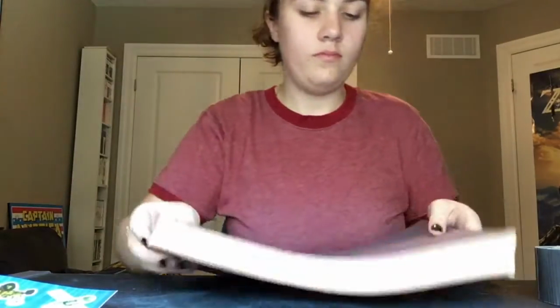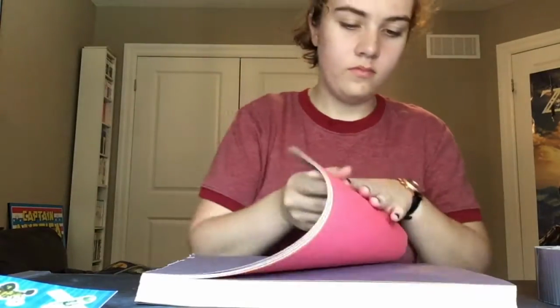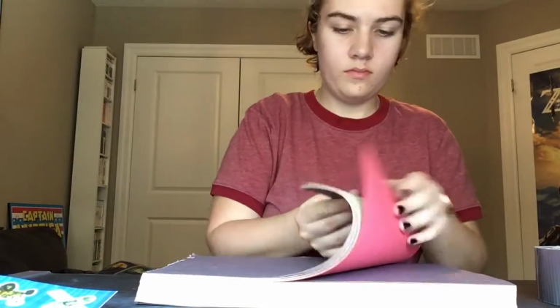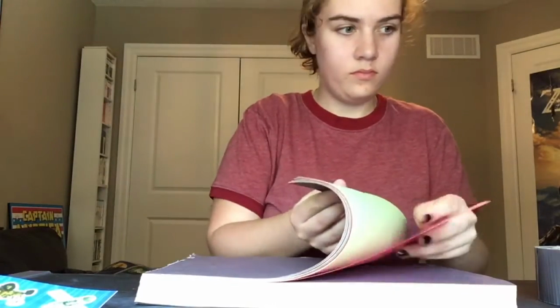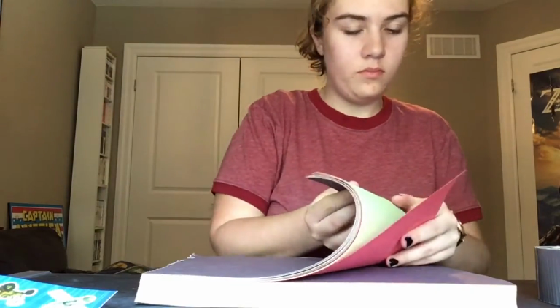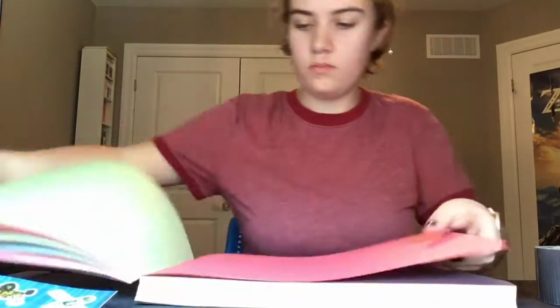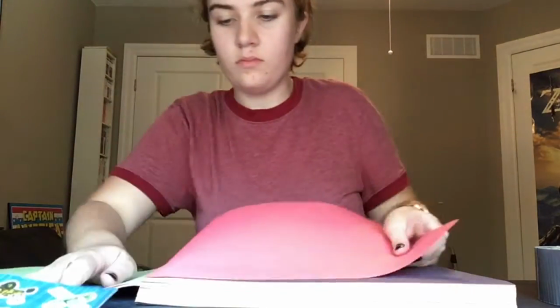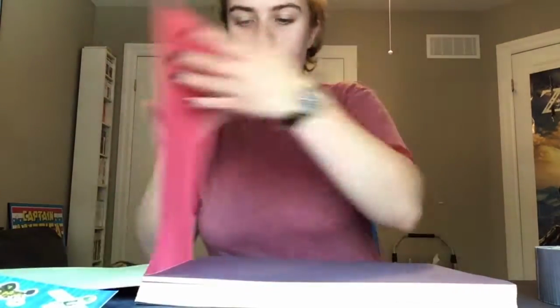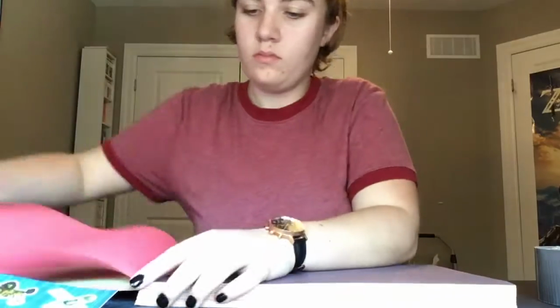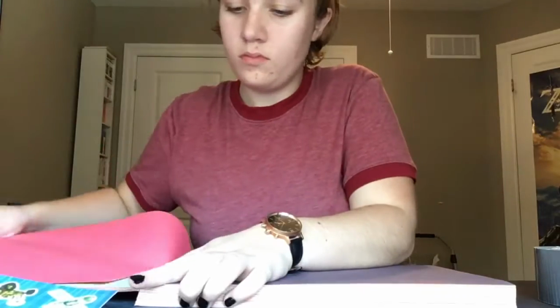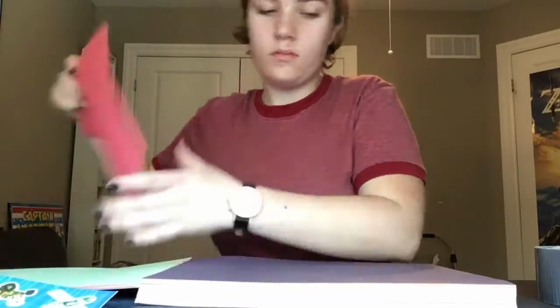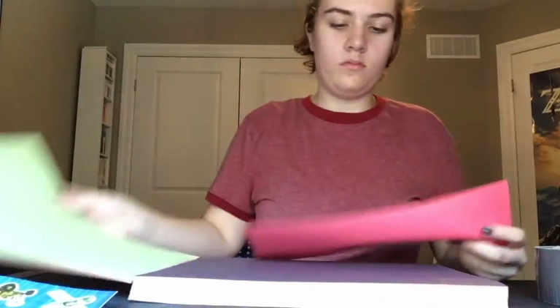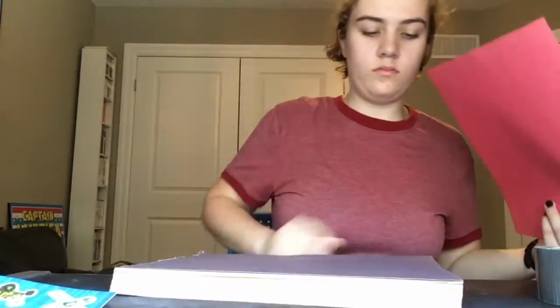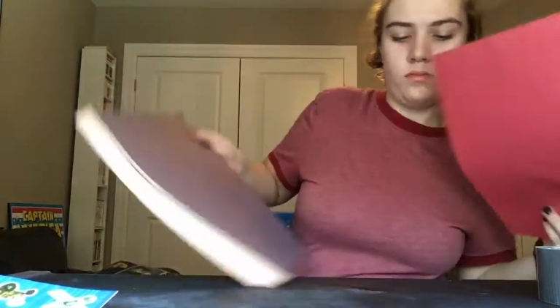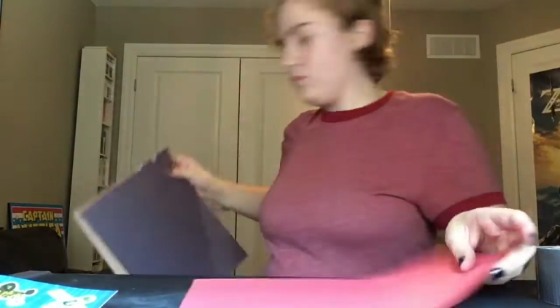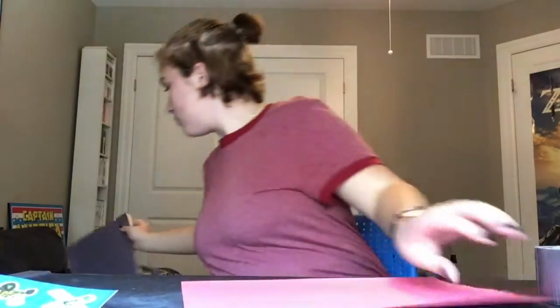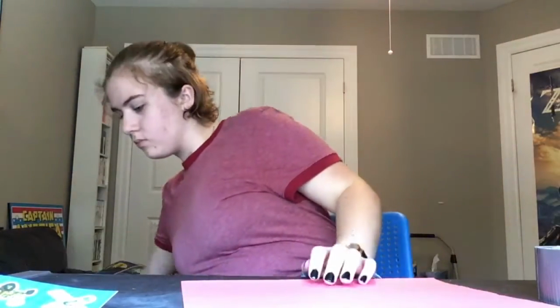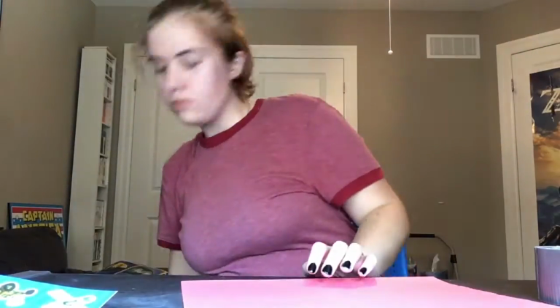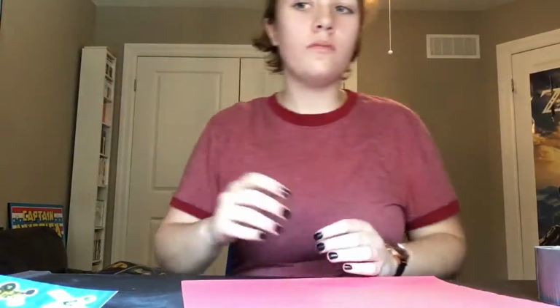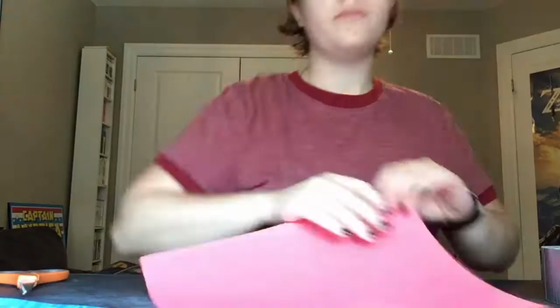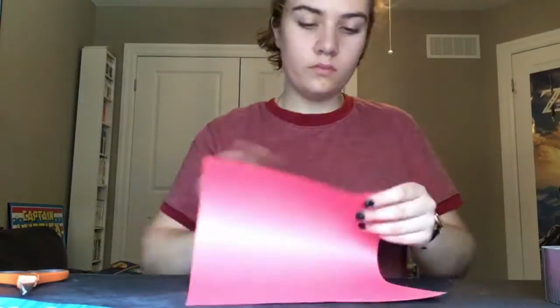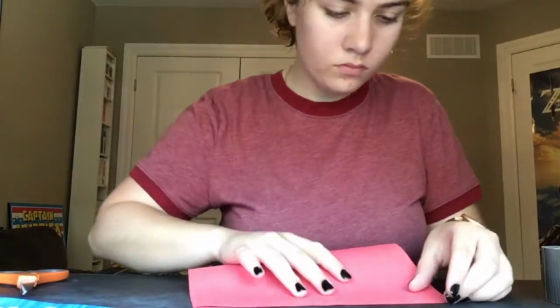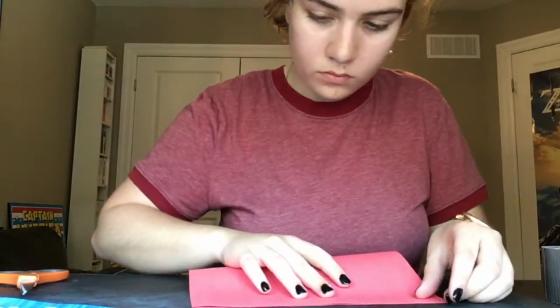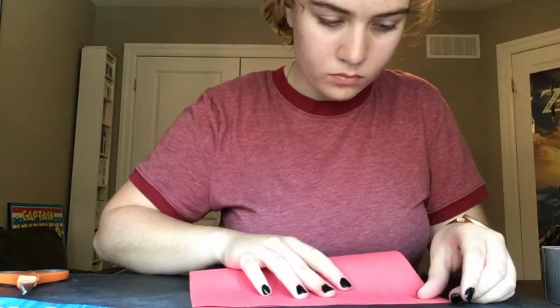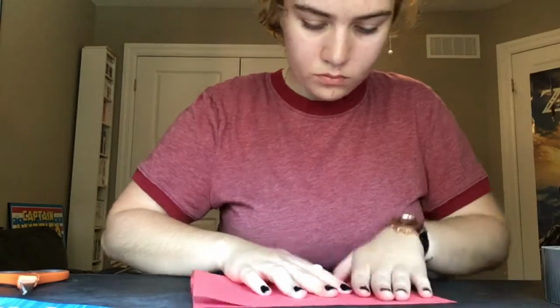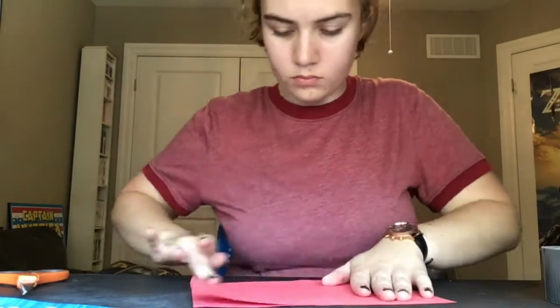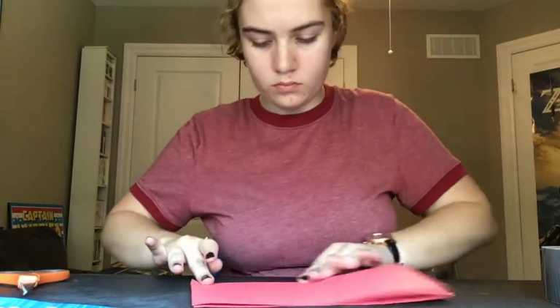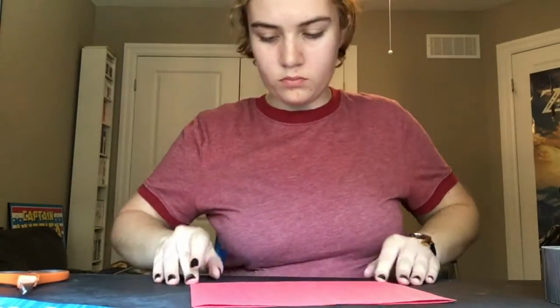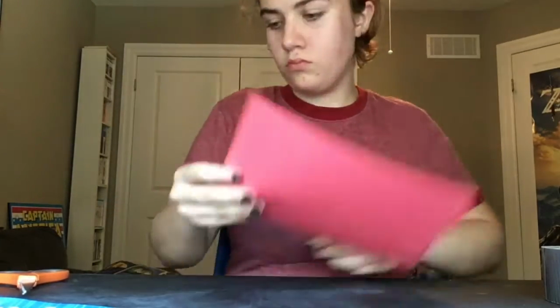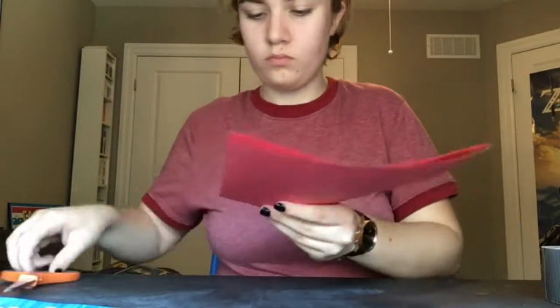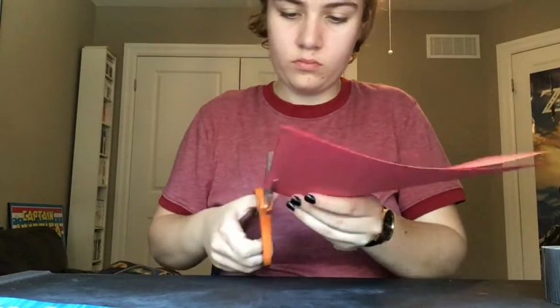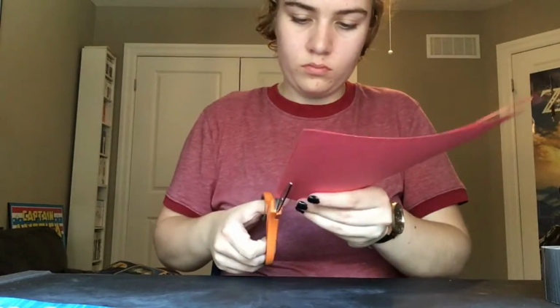At this point I grabbed construction paper and made a cone for the top of my rocket by cutting out a circle and then cutting a triangle out of that circle and wrapping it around. Back to the montage!